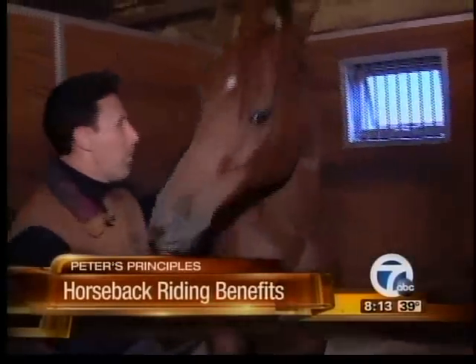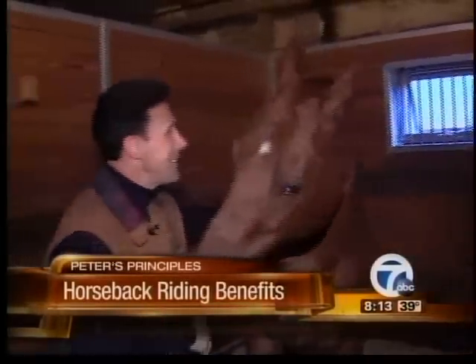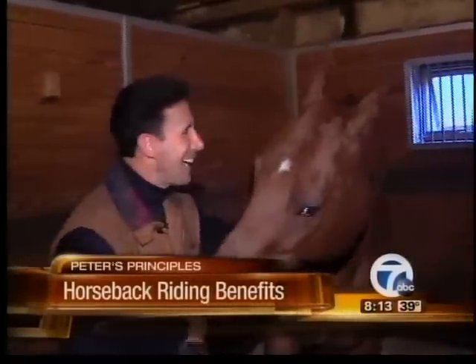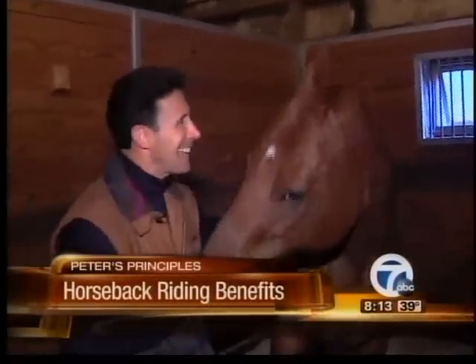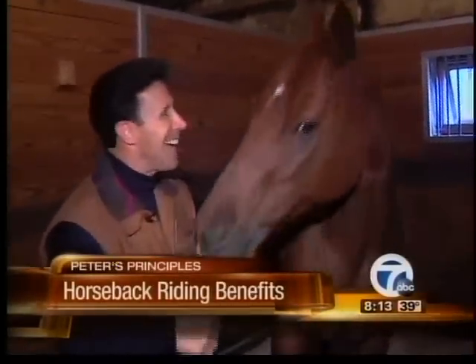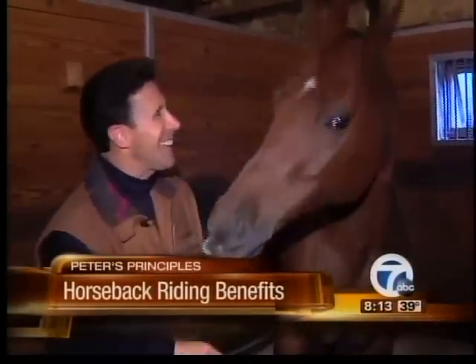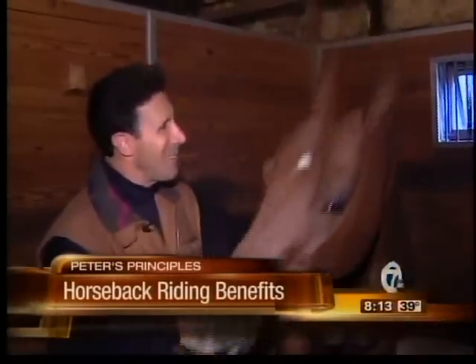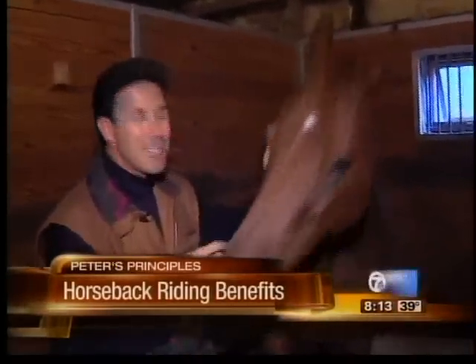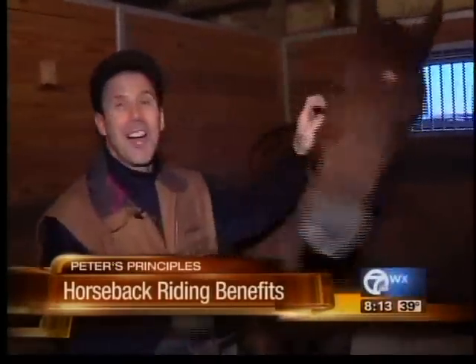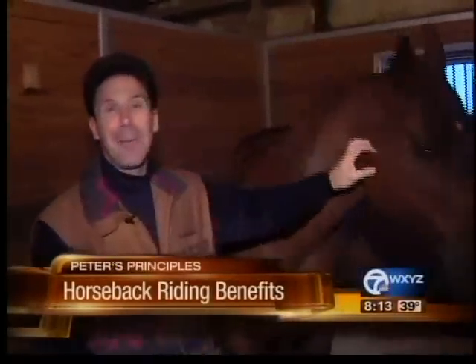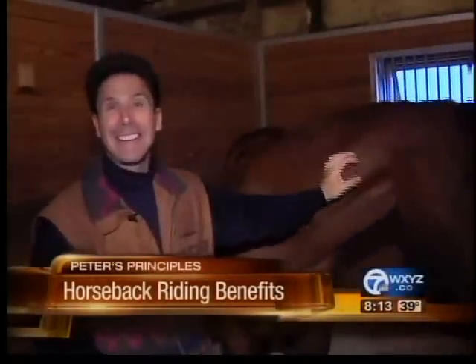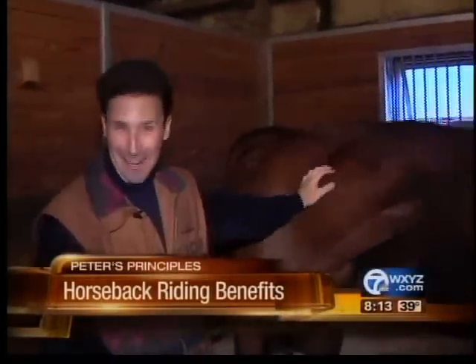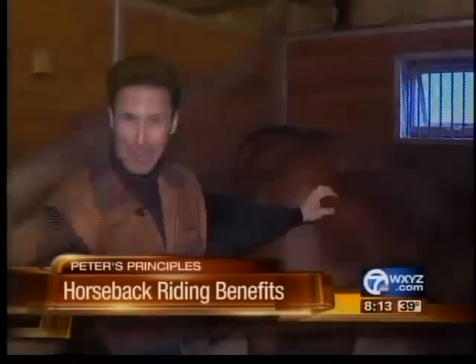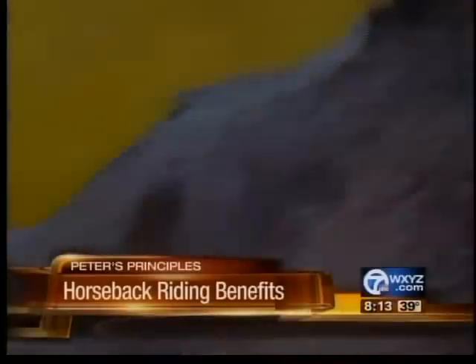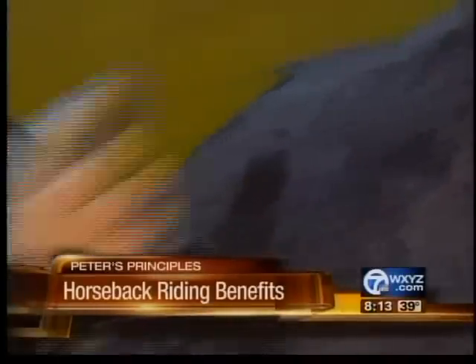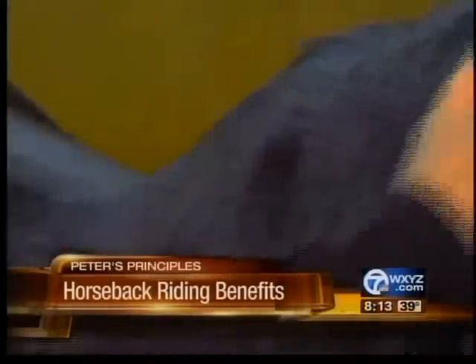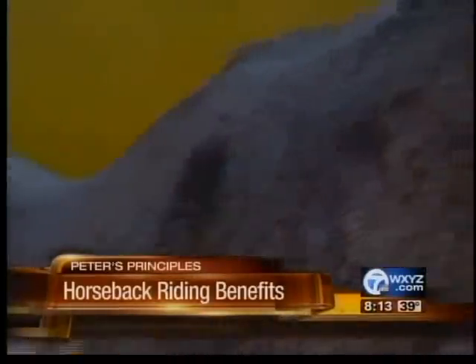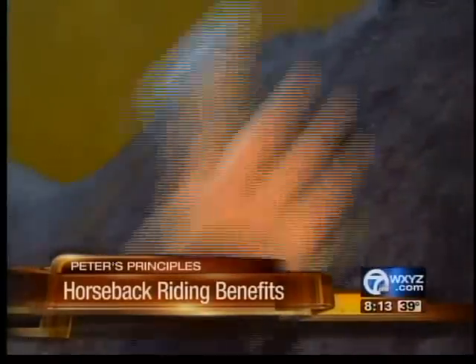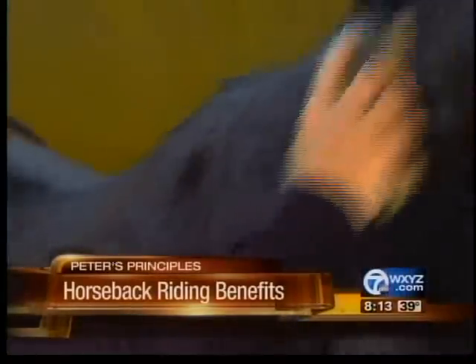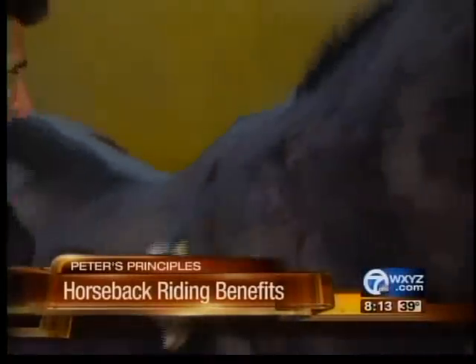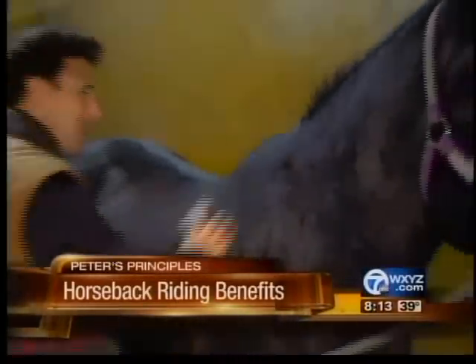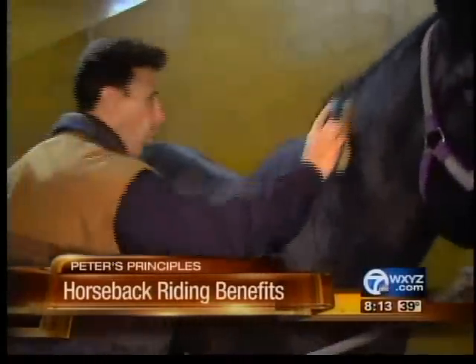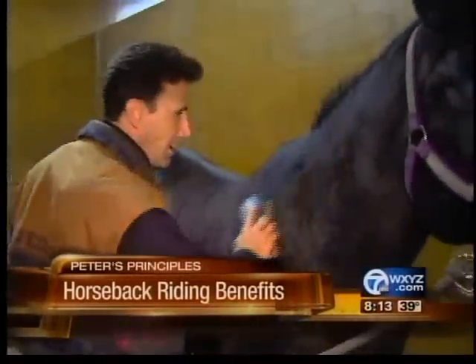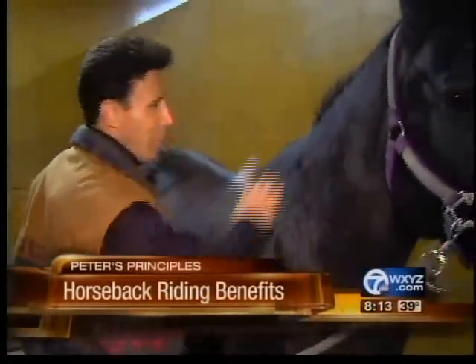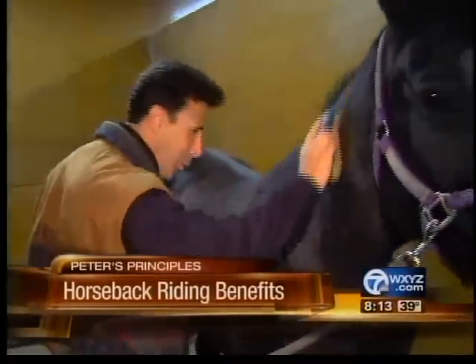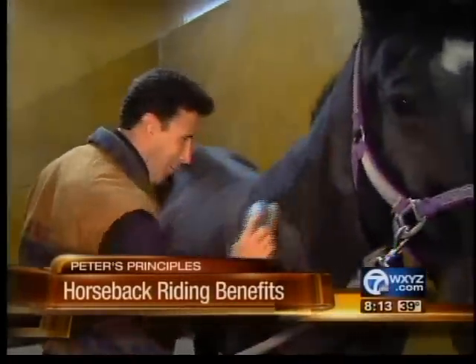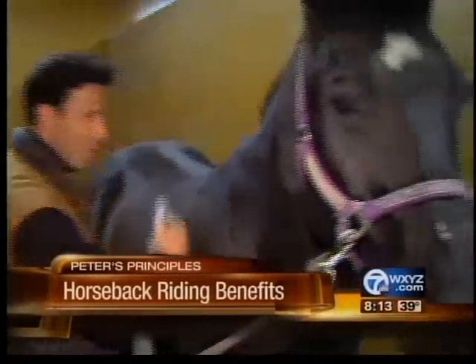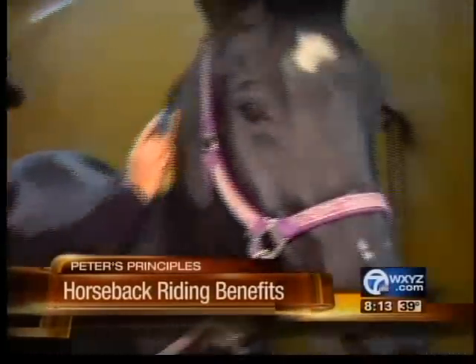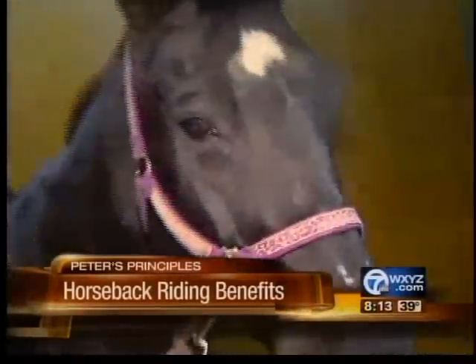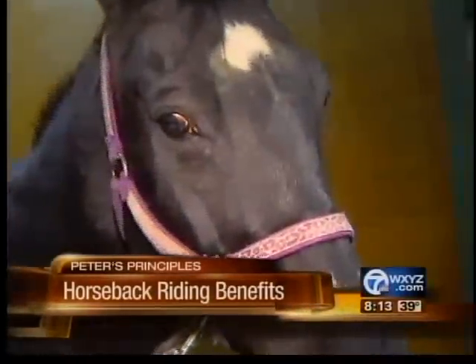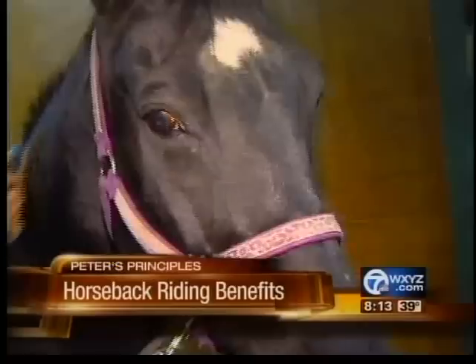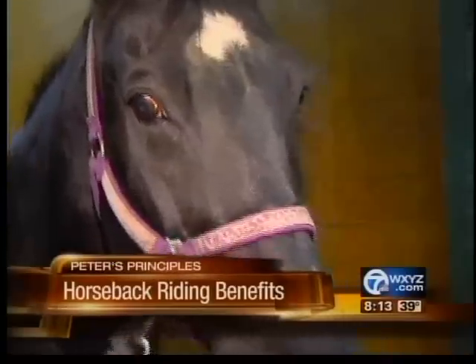Putting the saddling and tacking him is a job in itself. It really all starts by taking care of this wonderful 1,200 pound creature called the horse.